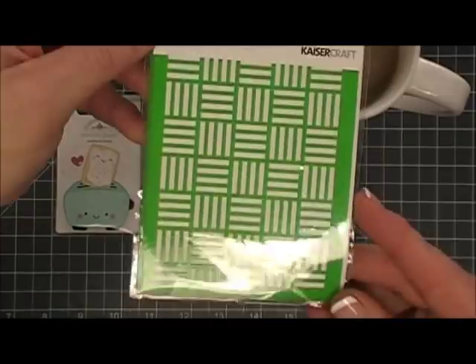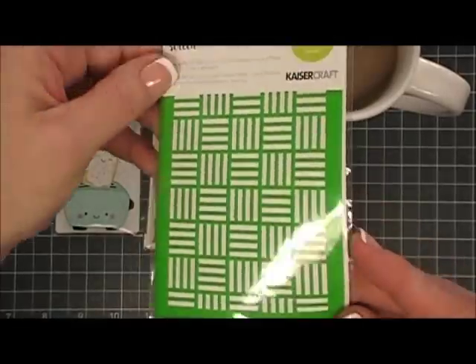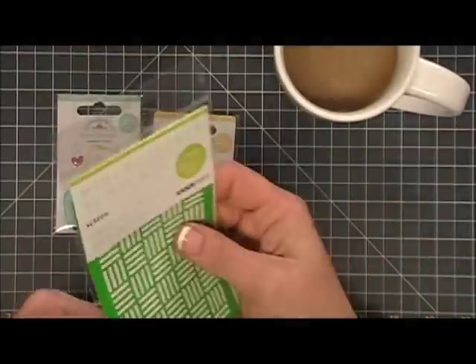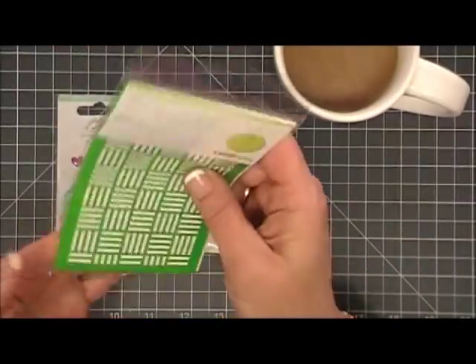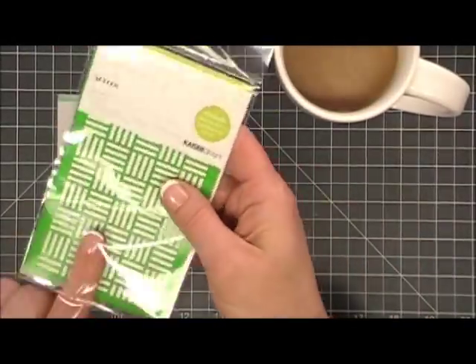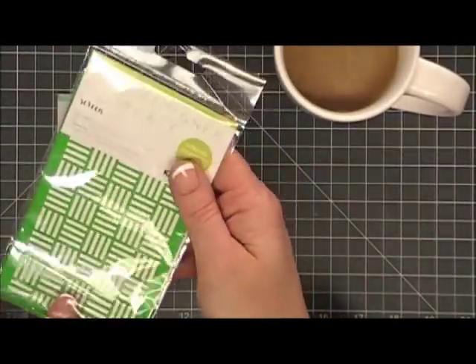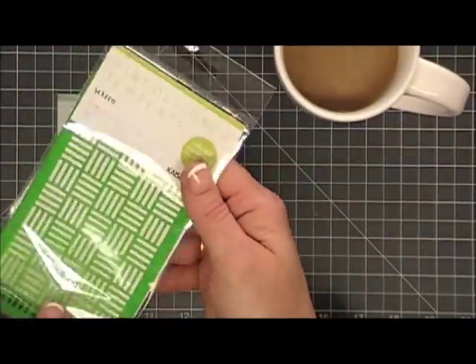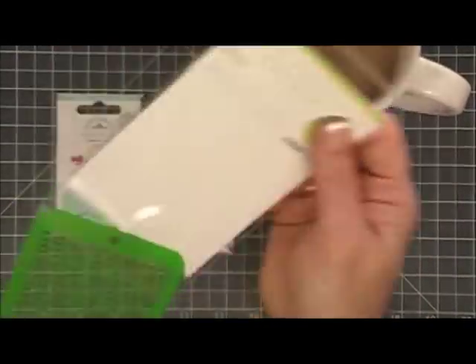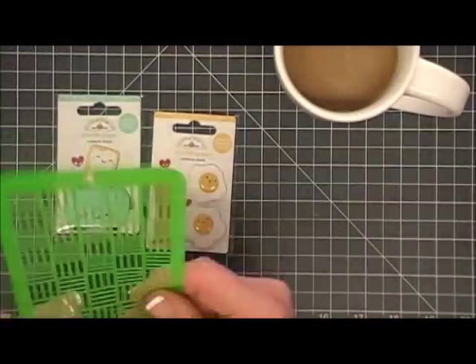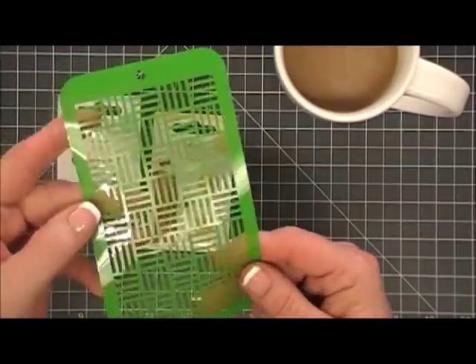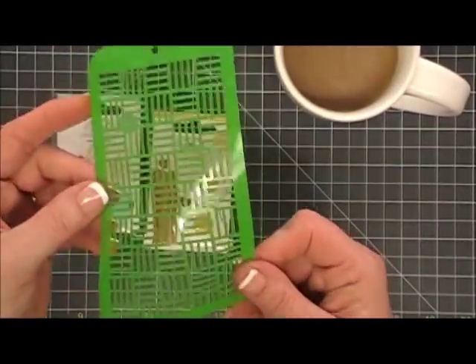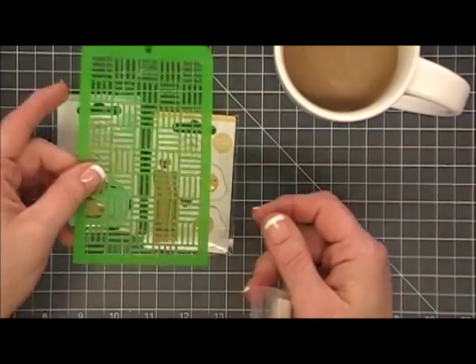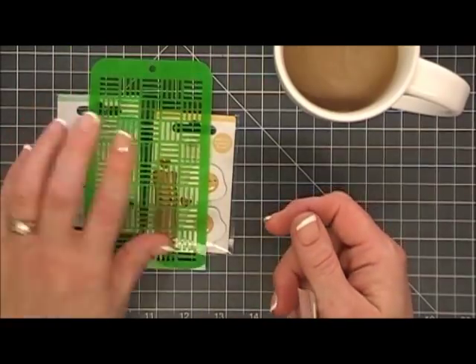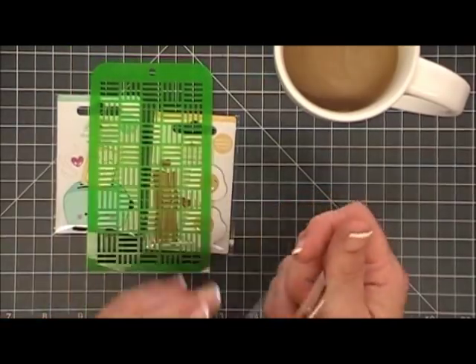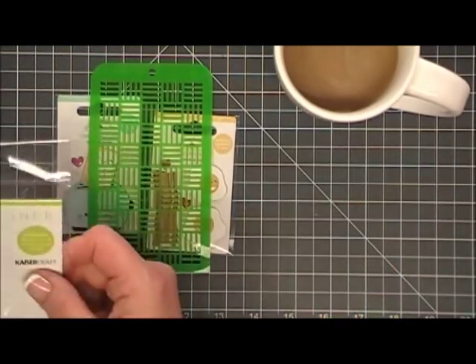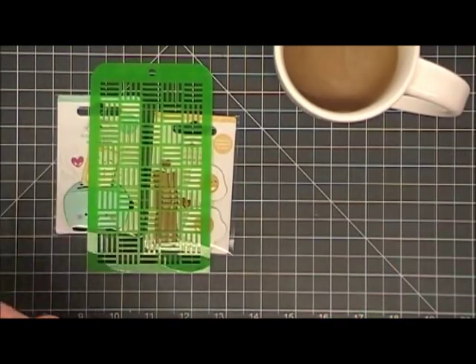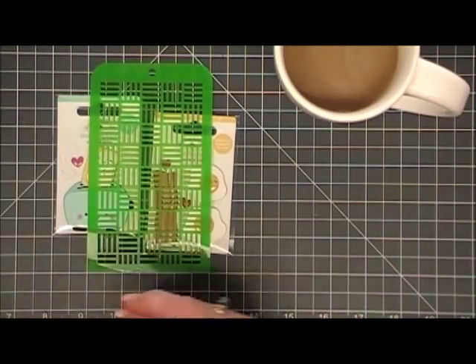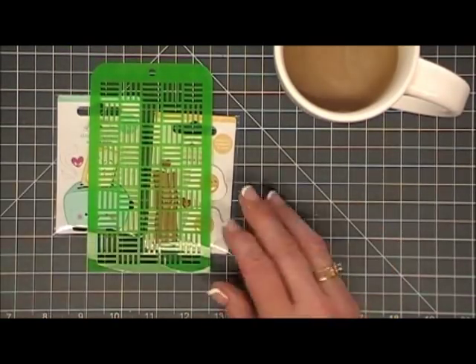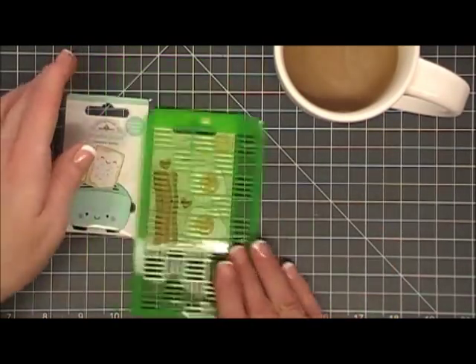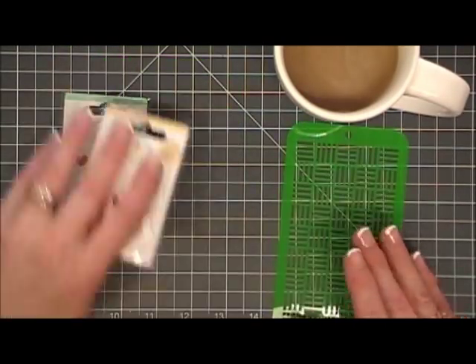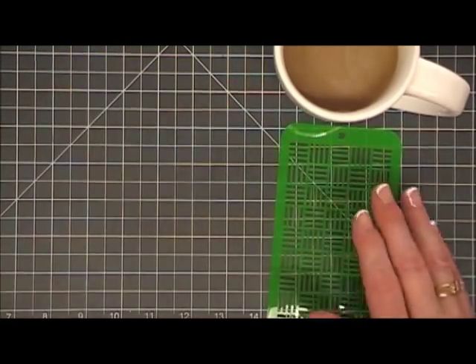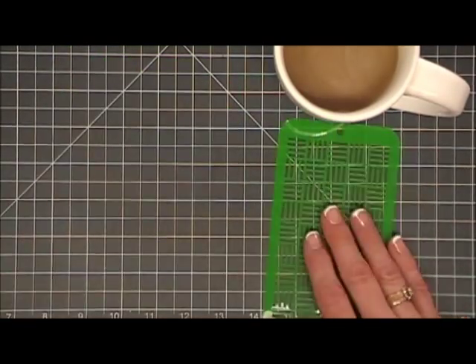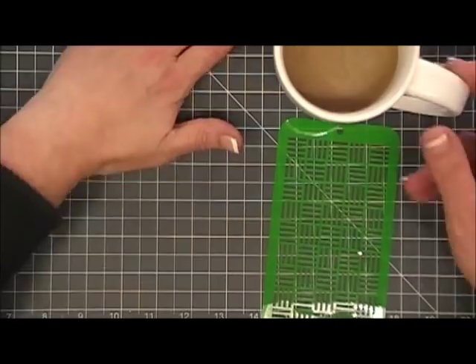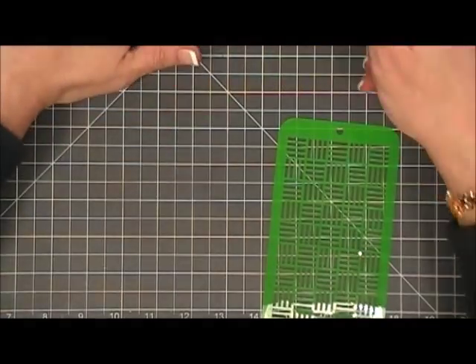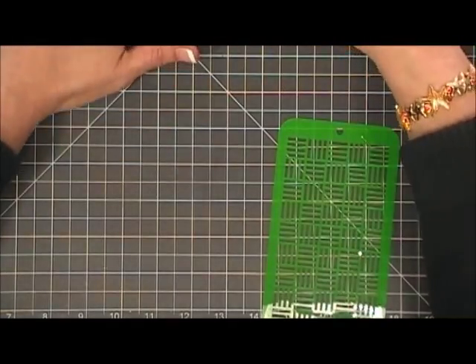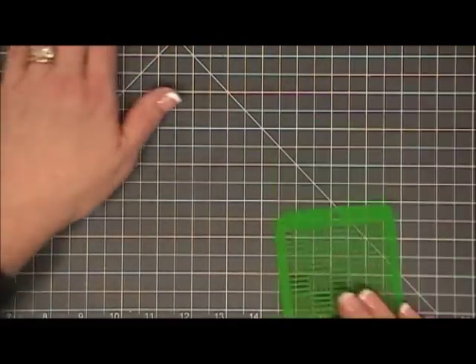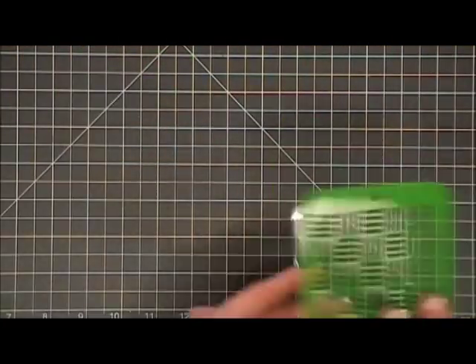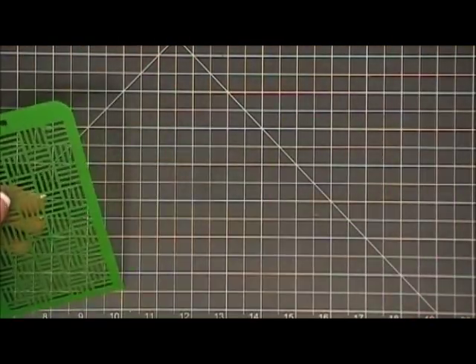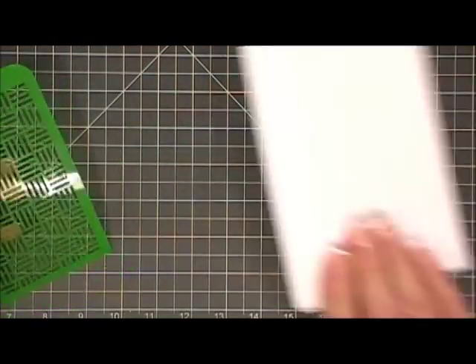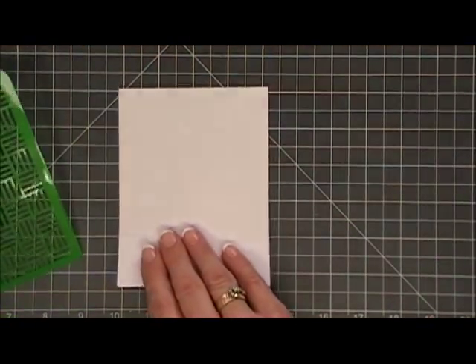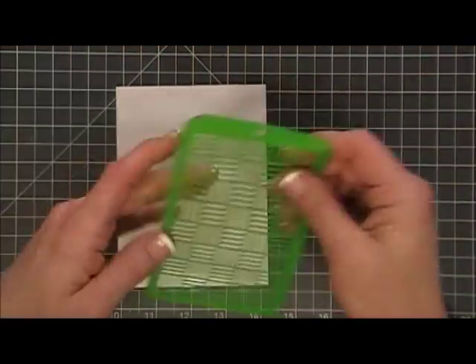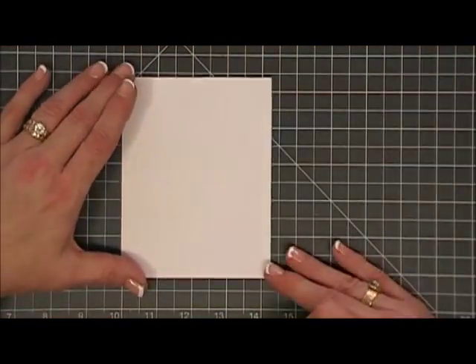We're also going to use a stencil from Kaiser Craft. I've never used a Kaiser Craft stencil before, so I thought I'd give it a try. It's a smaller one and I thought it'd be perfect for card making. So we're just going to go ahead and jump in with card number one.